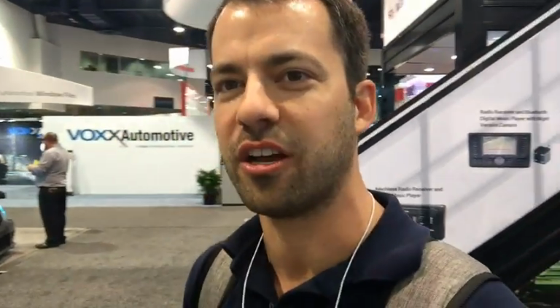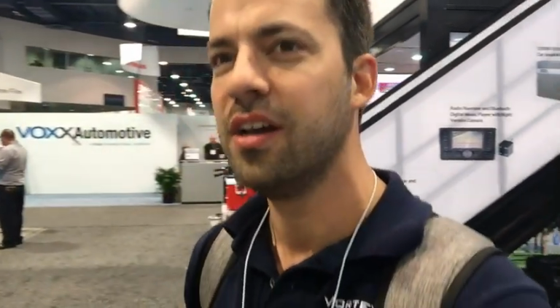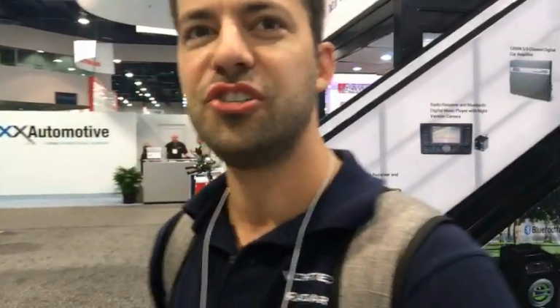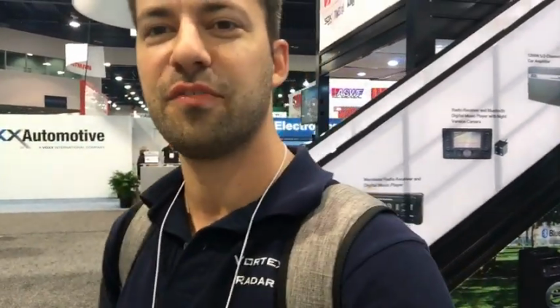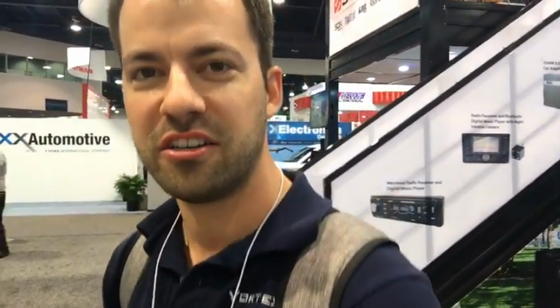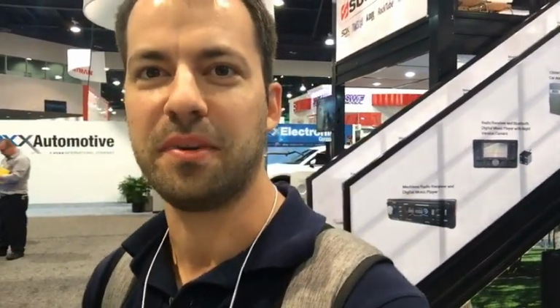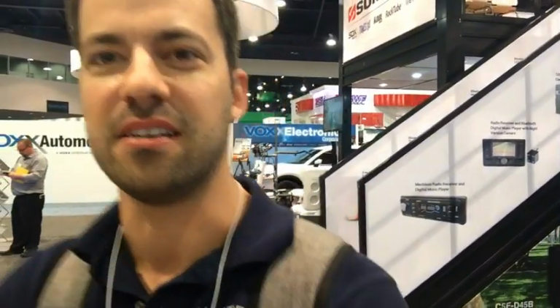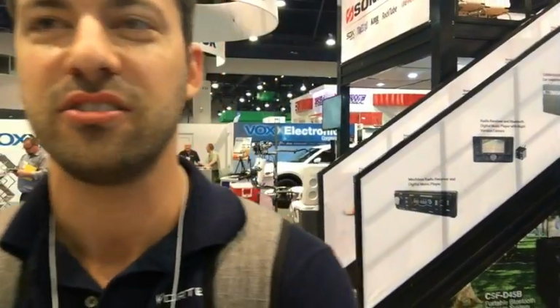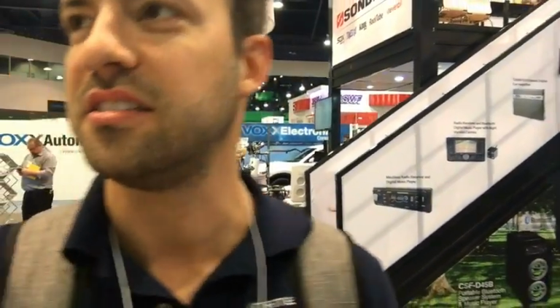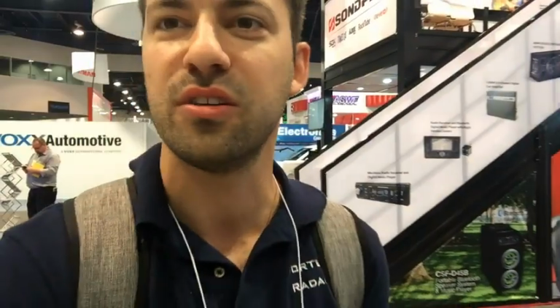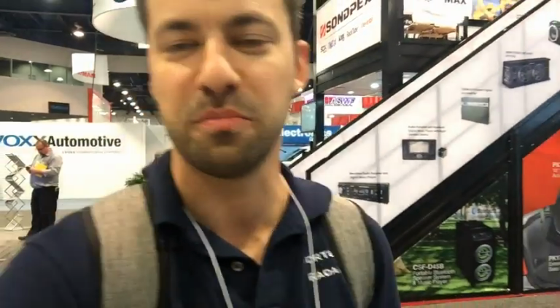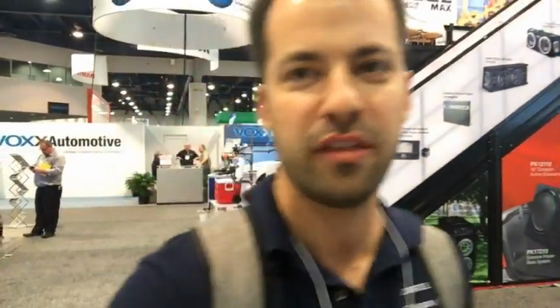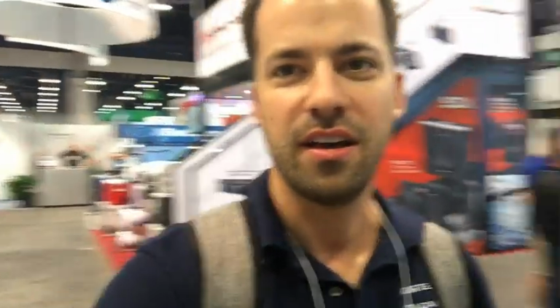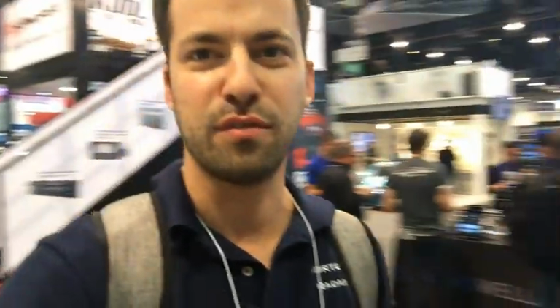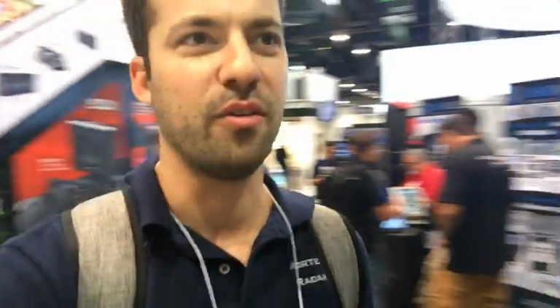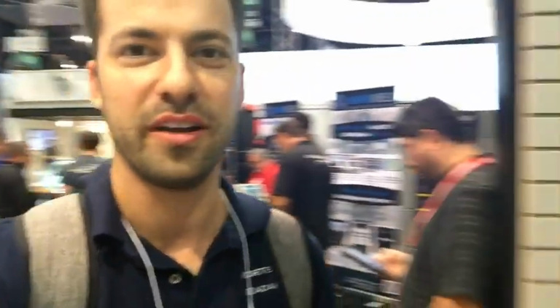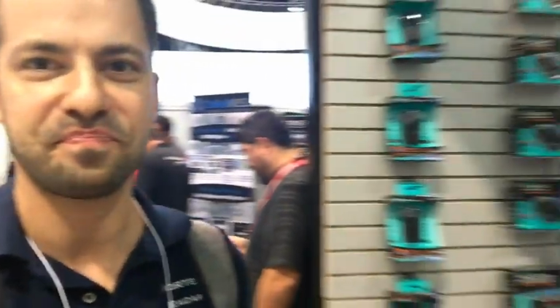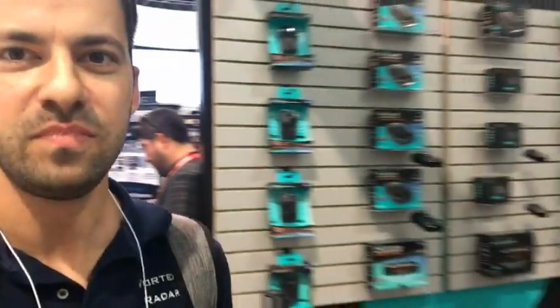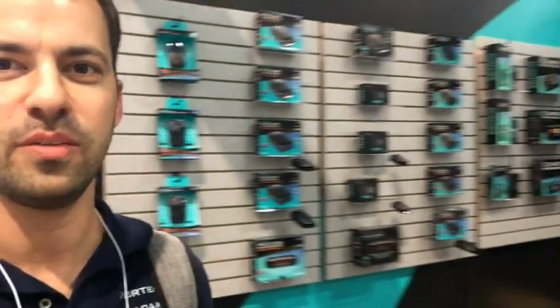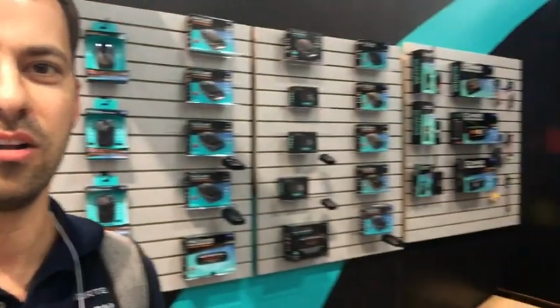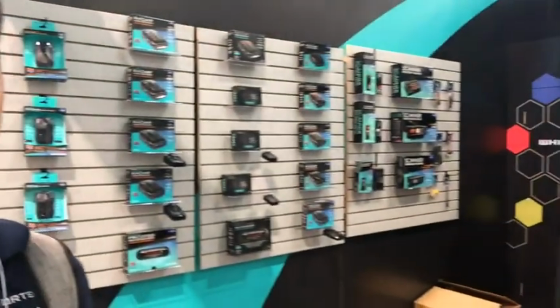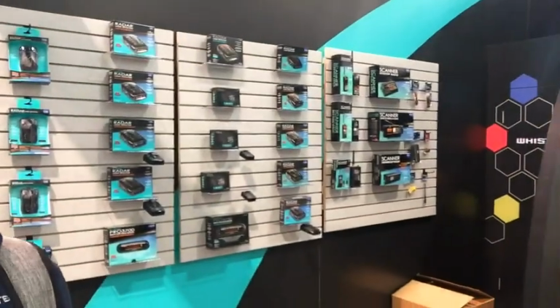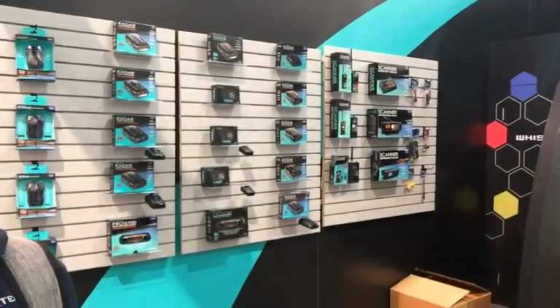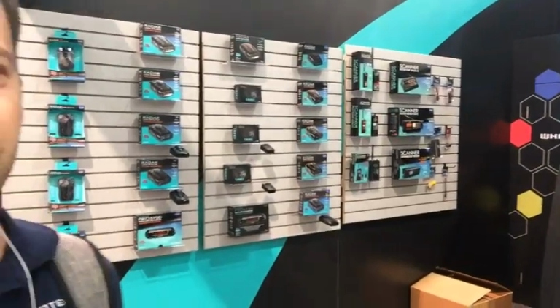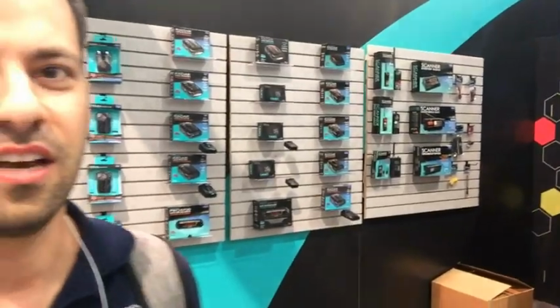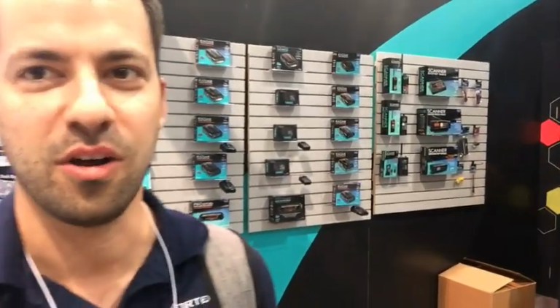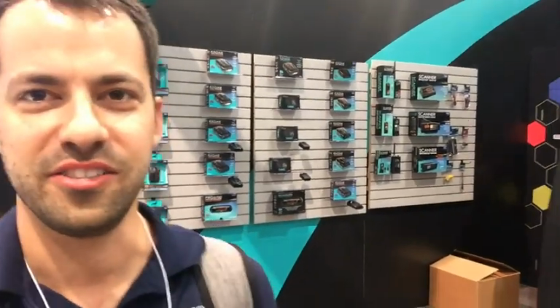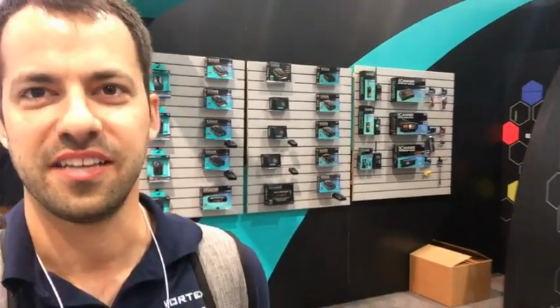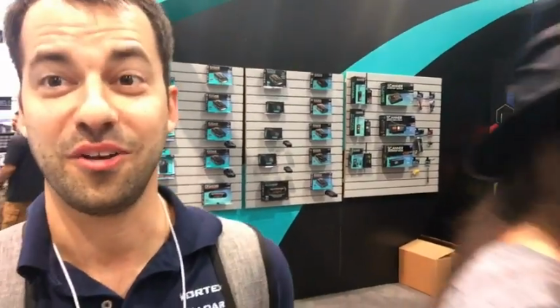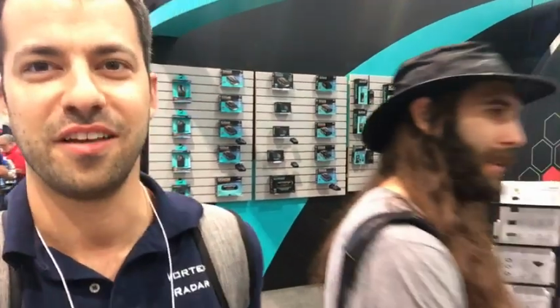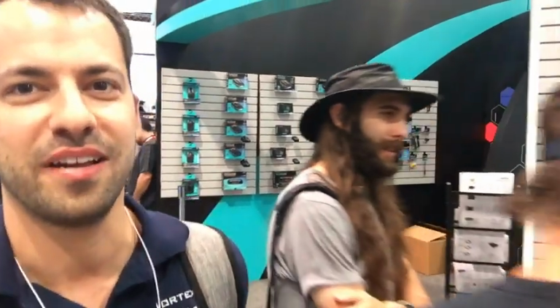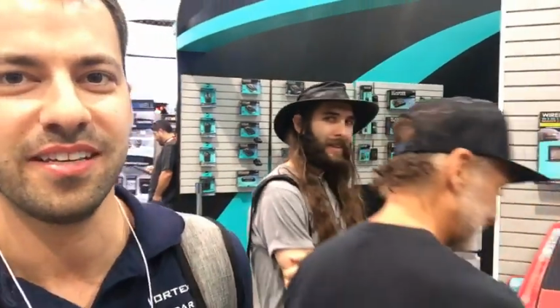We're going to go check out different radar detector companies. Here's the Whistler booth. We'll just flip around real quick so you can see all the Whistler radar detectors. We'll head over to Escort right after this.